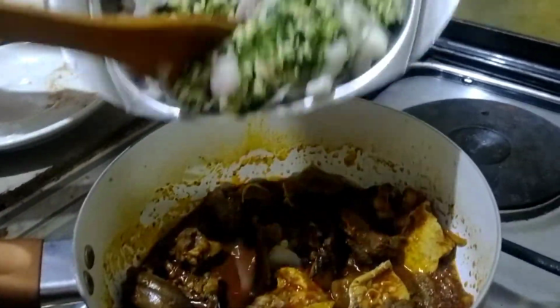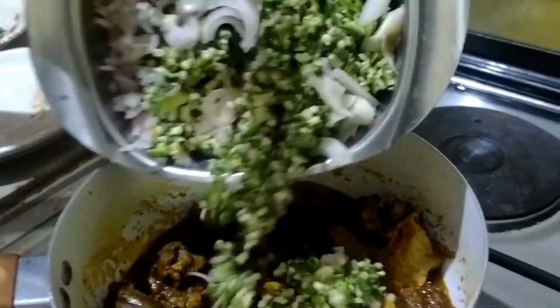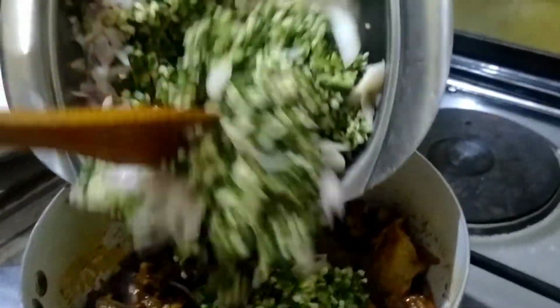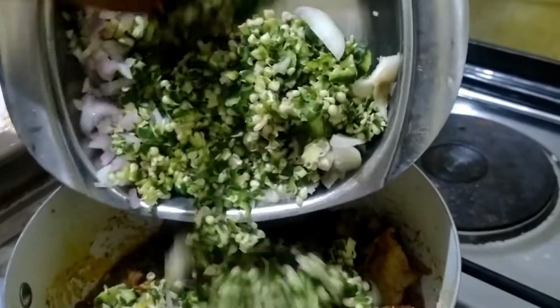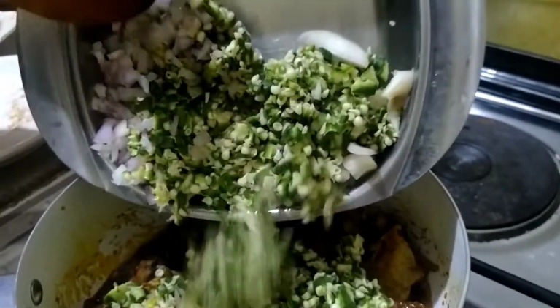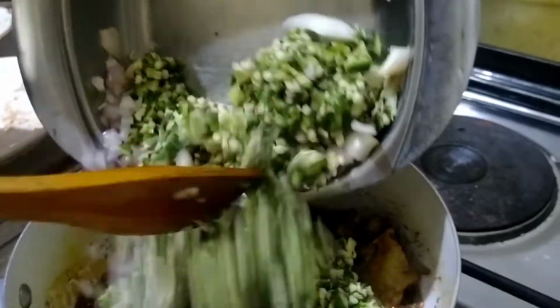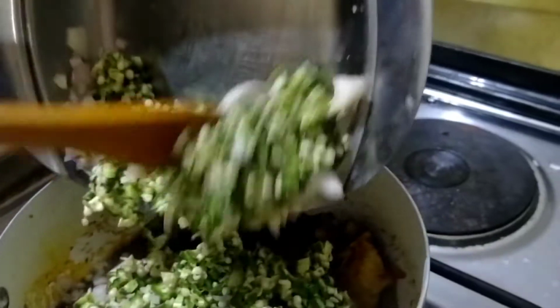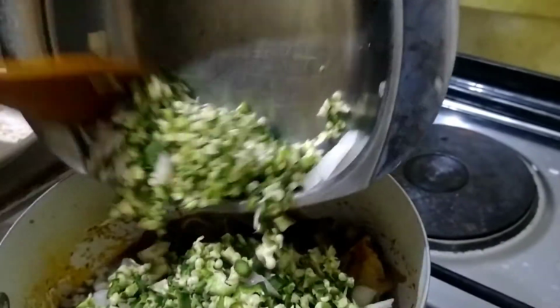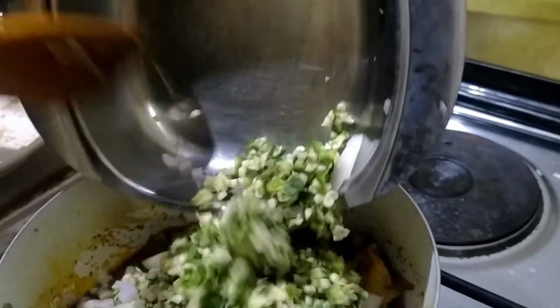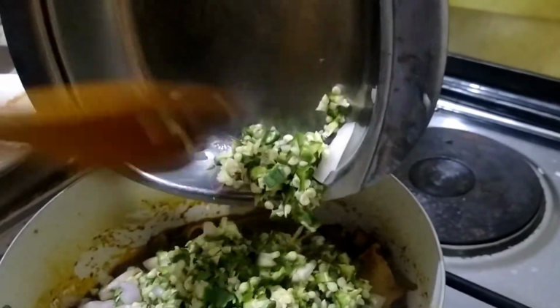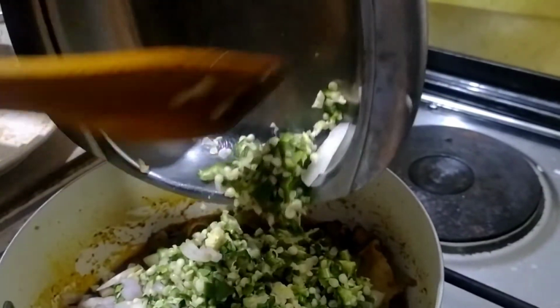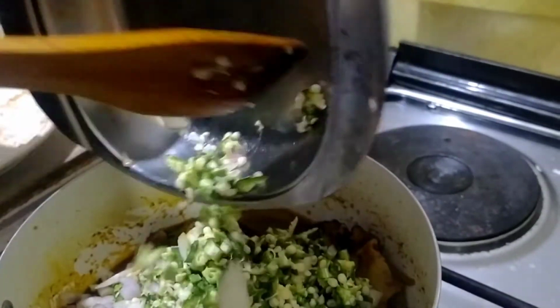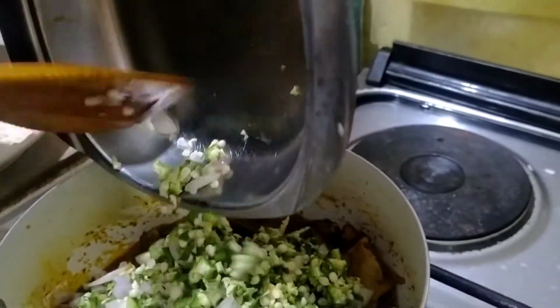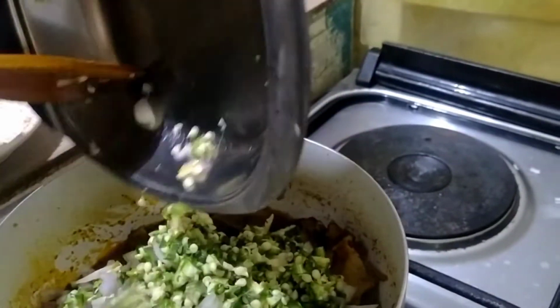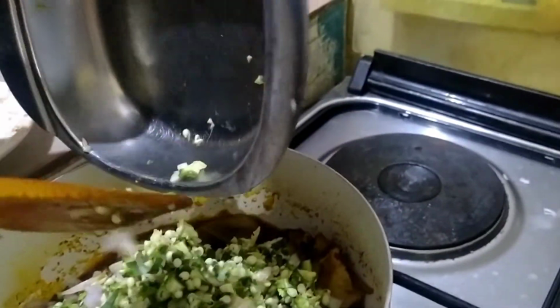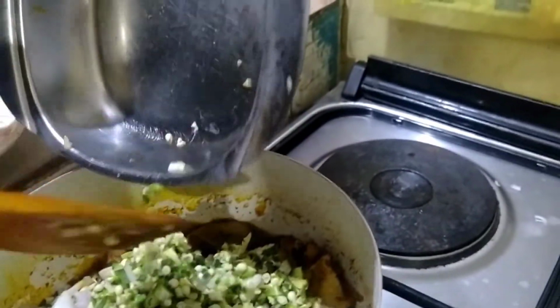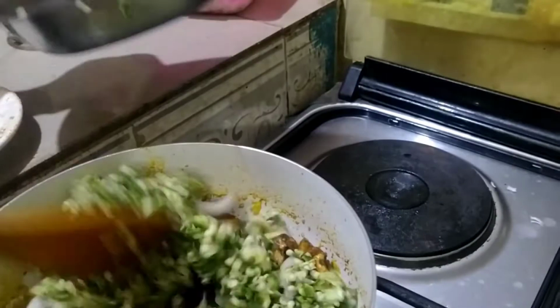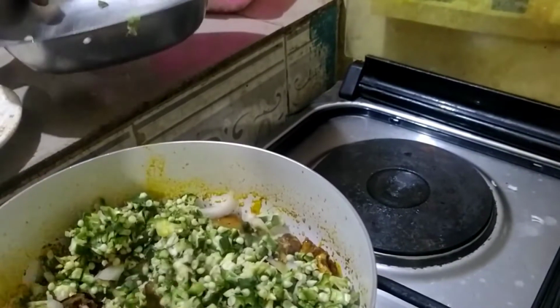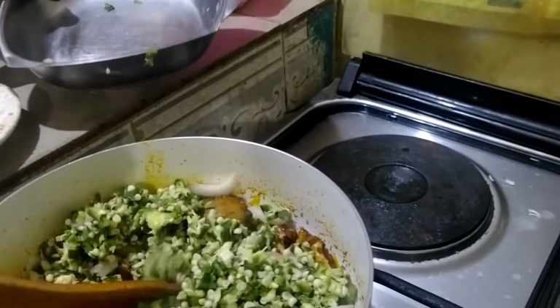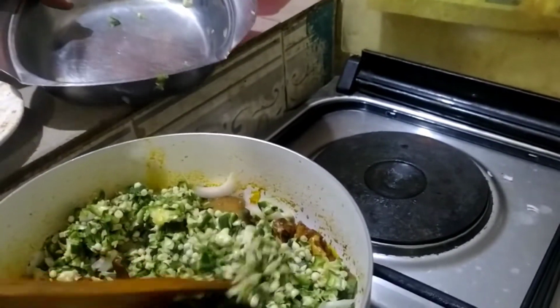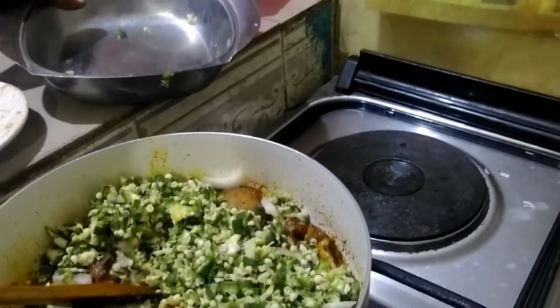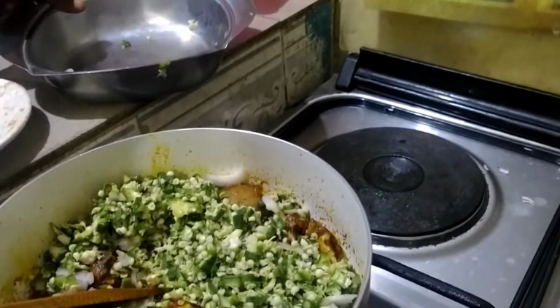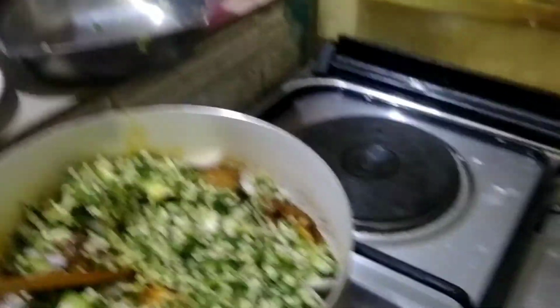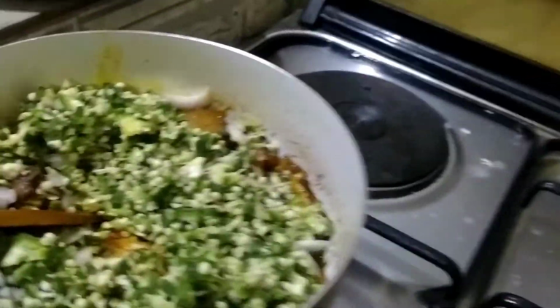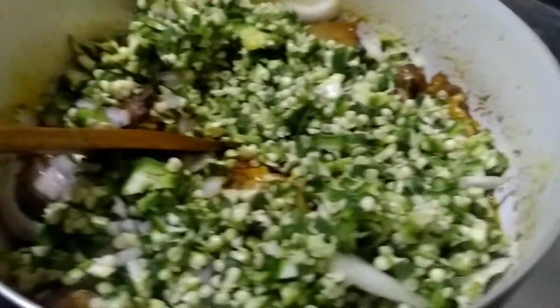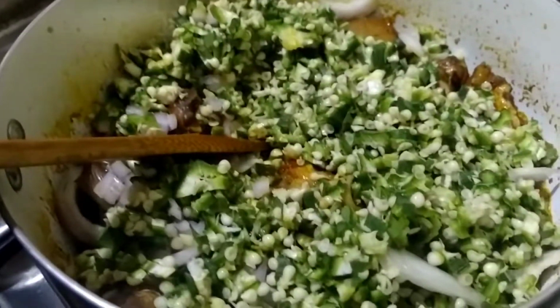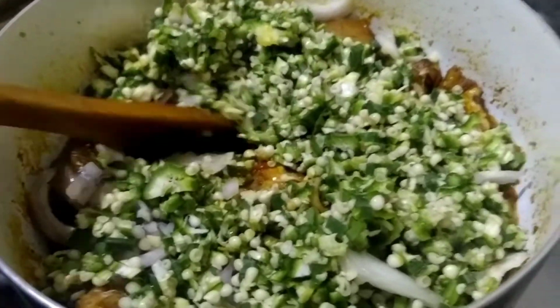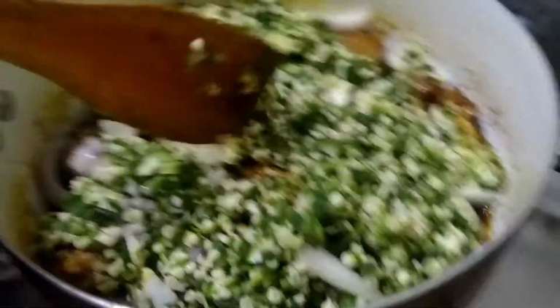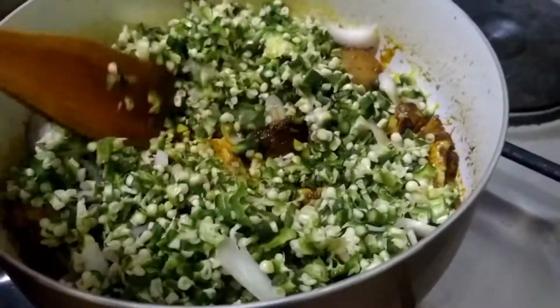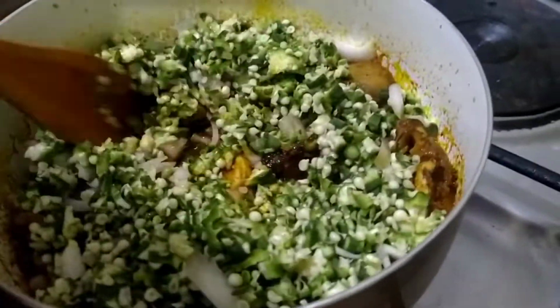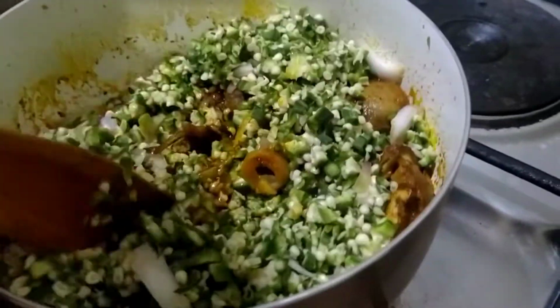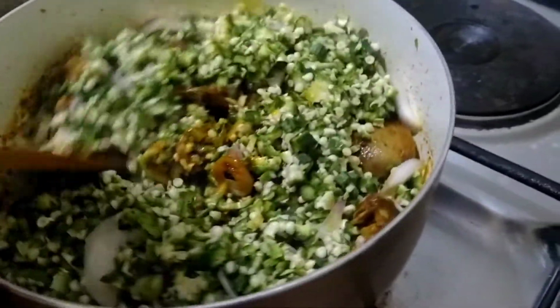Now I'm adding to the pot and adding my sliced onions.